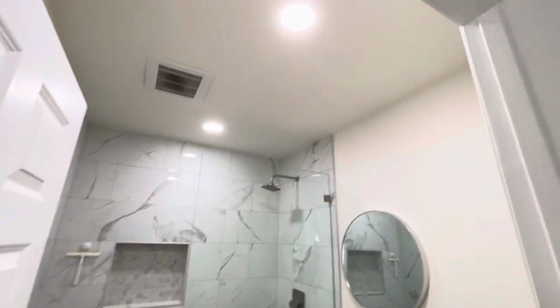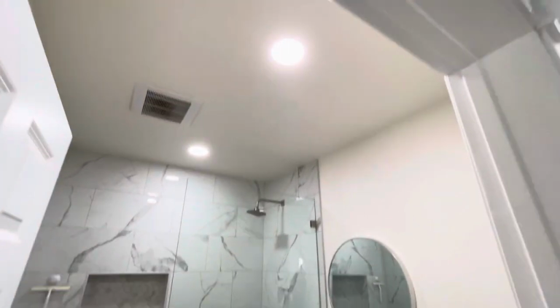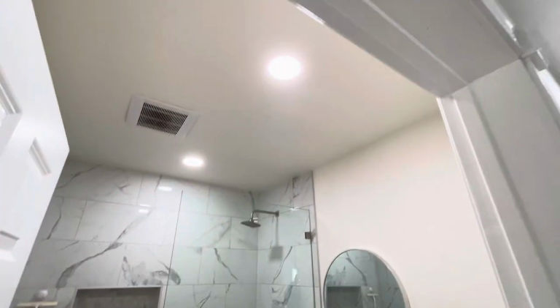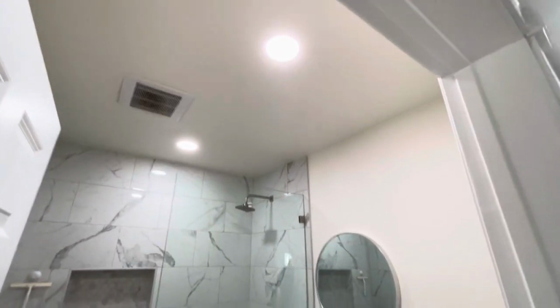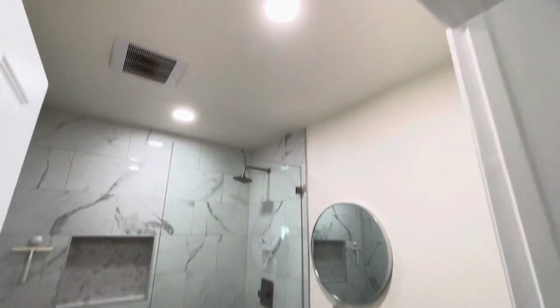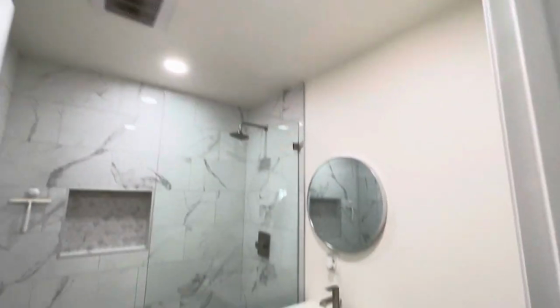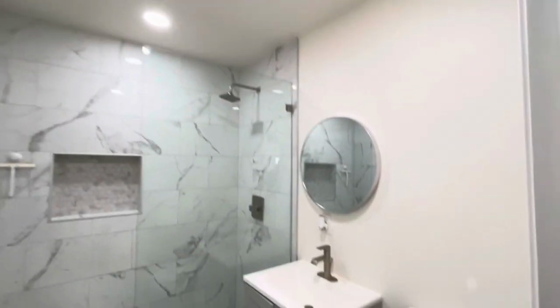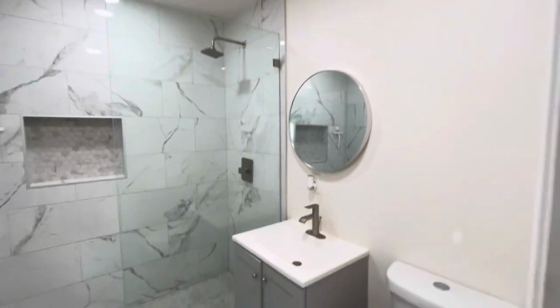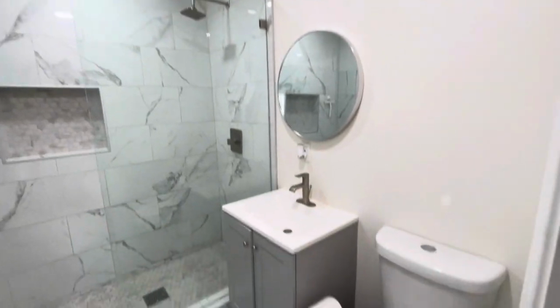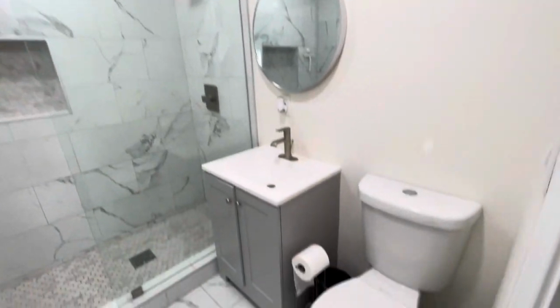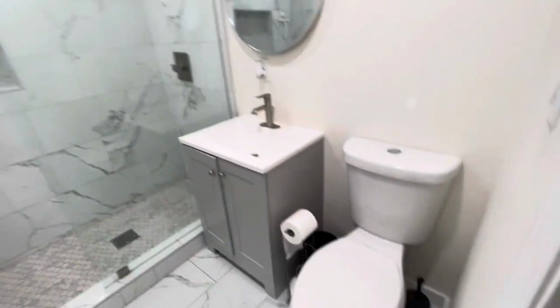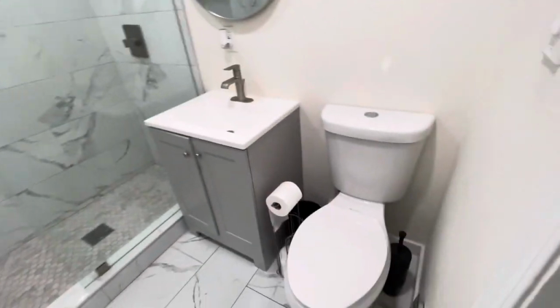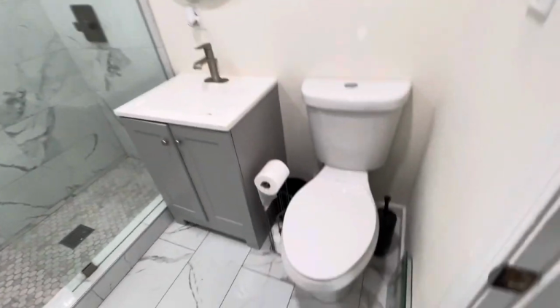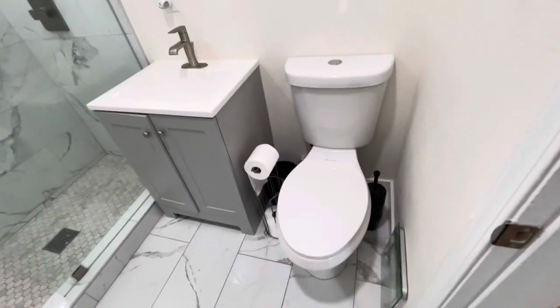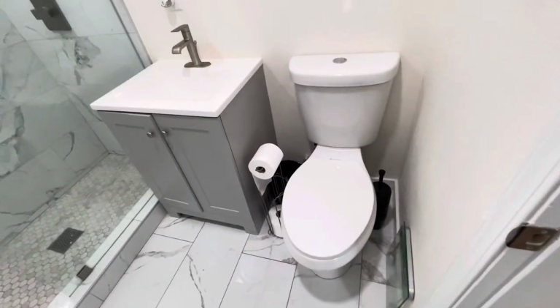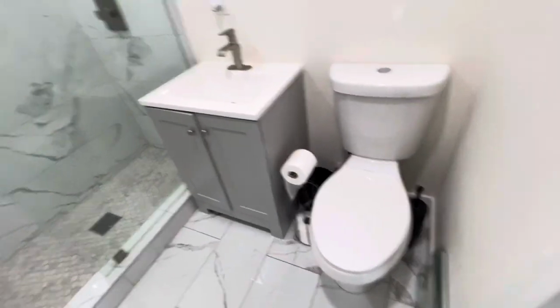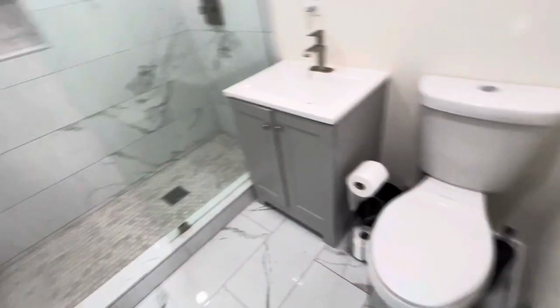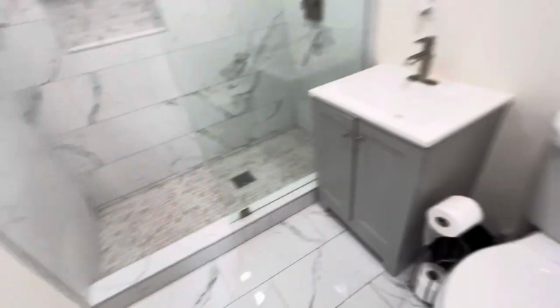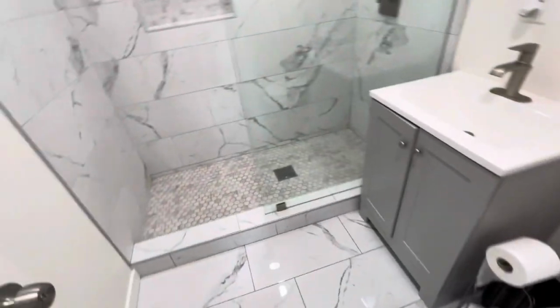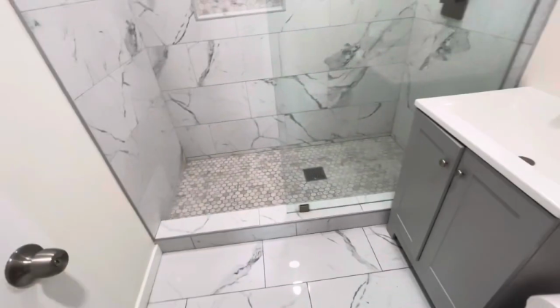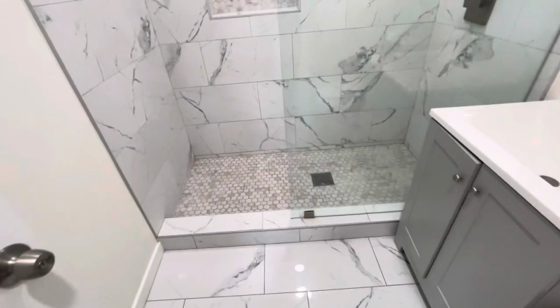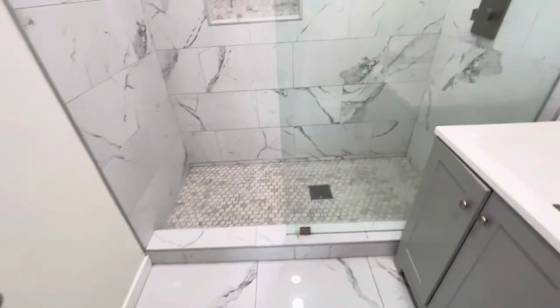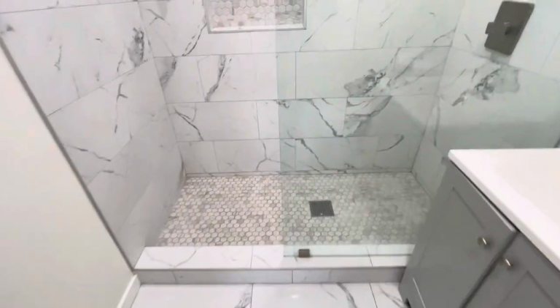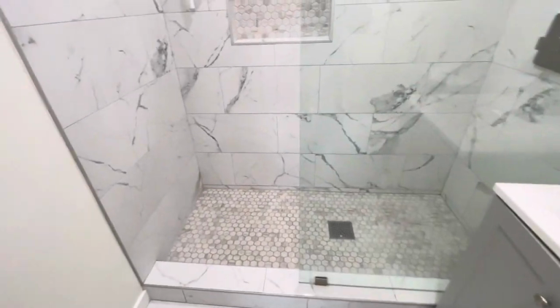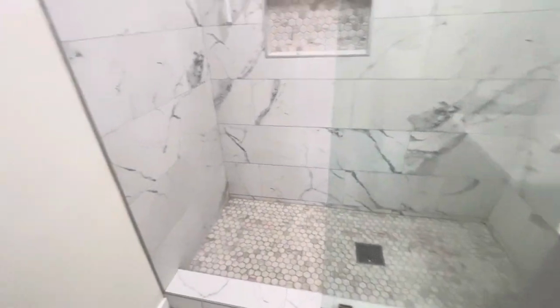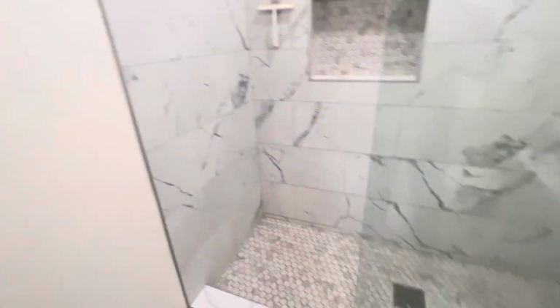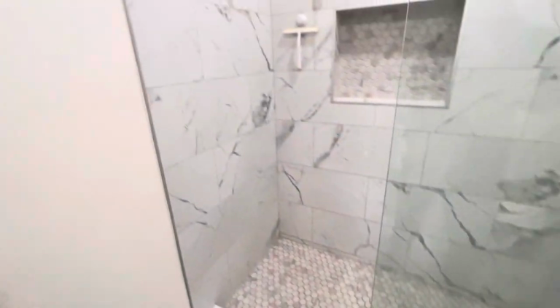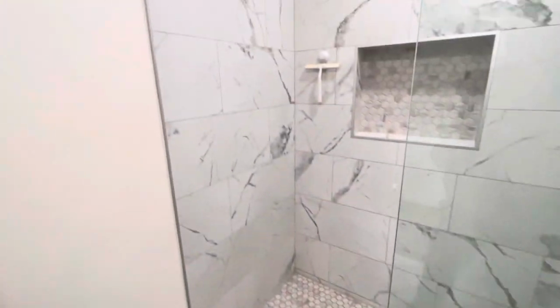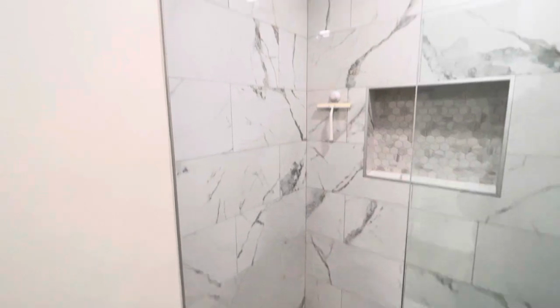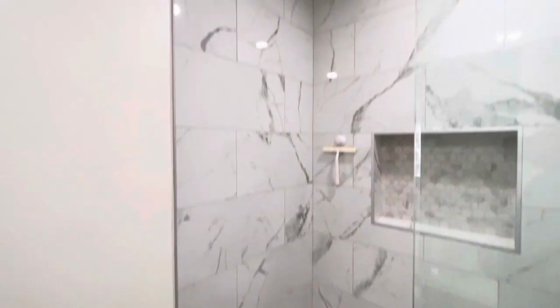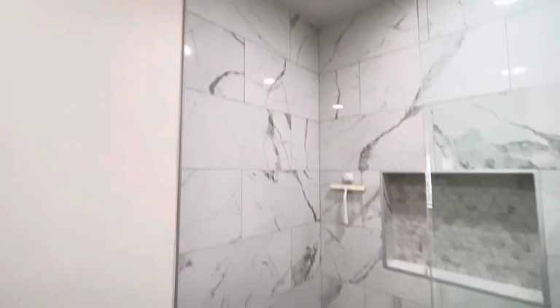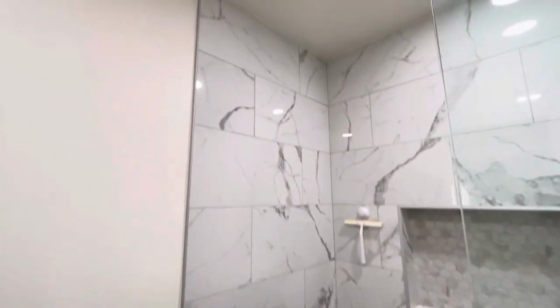The bathroom is nice. It's not fully fixed yet, but it's almost done.